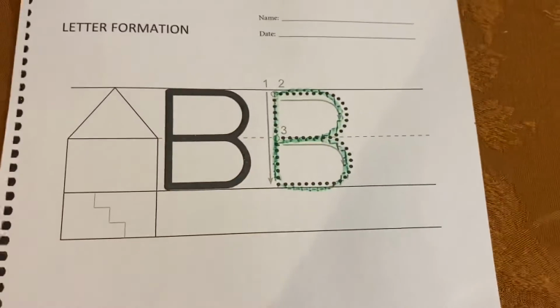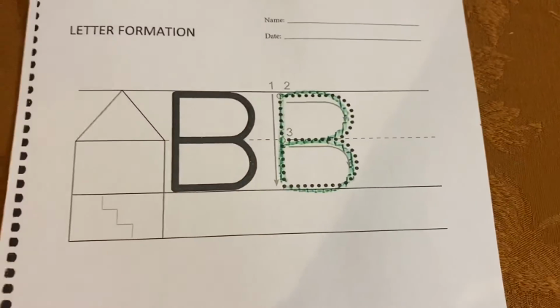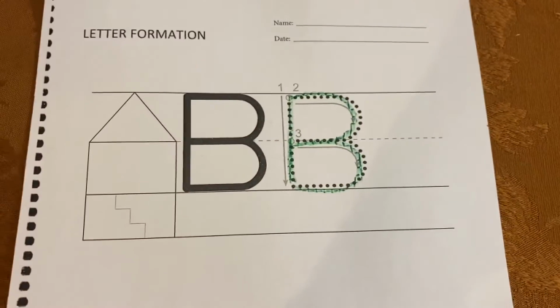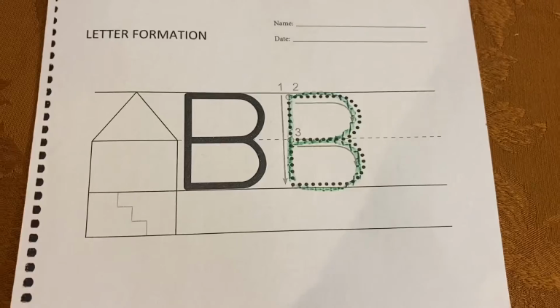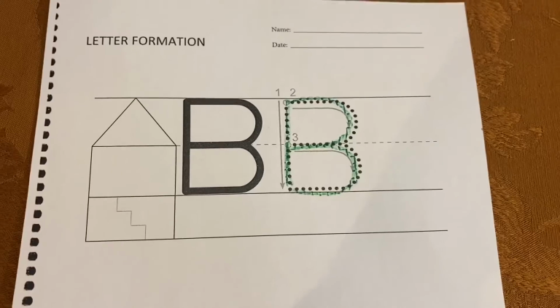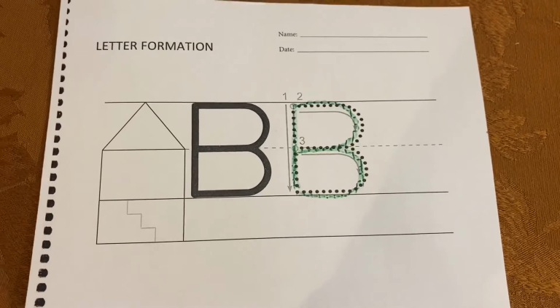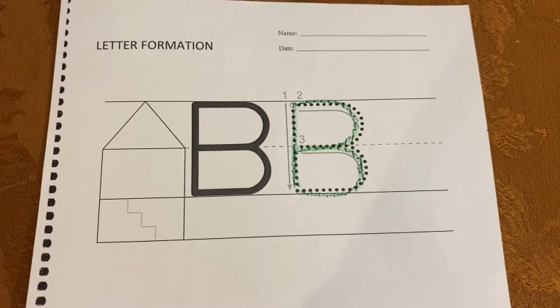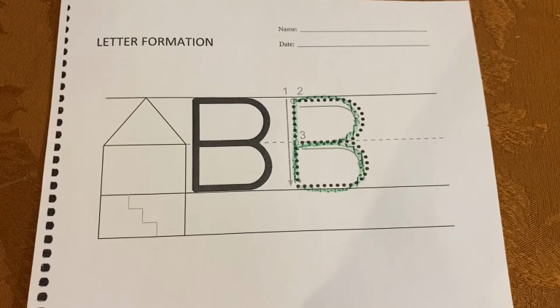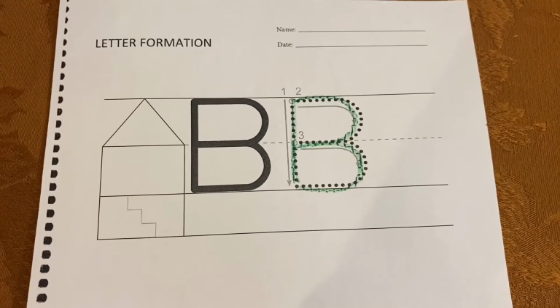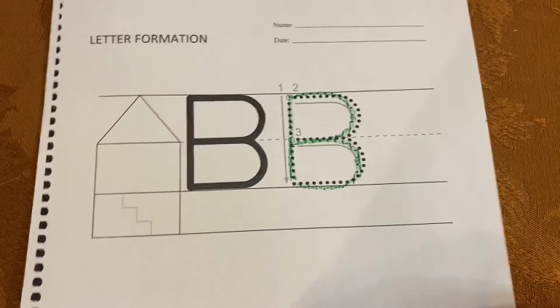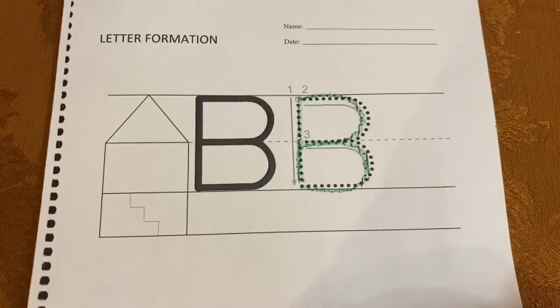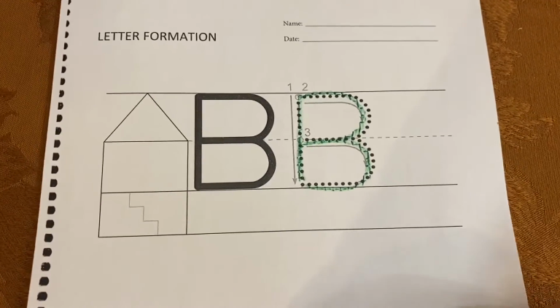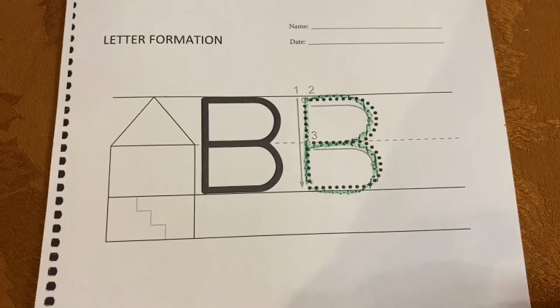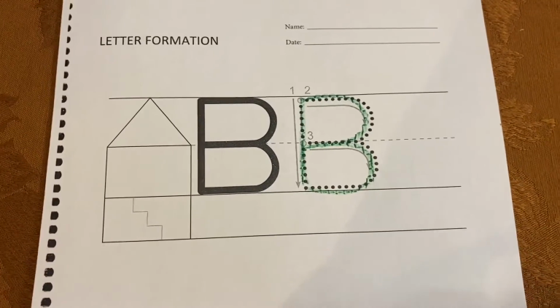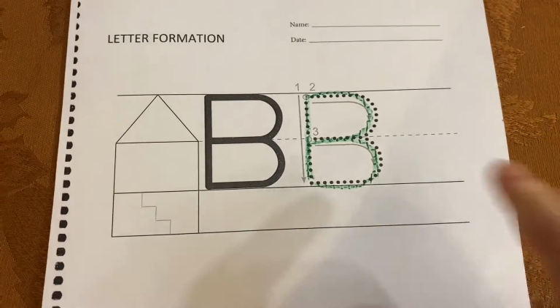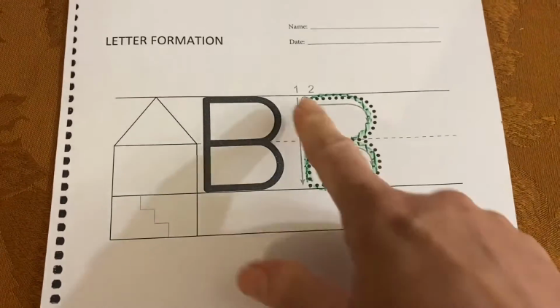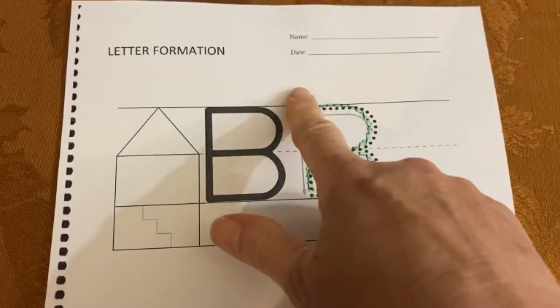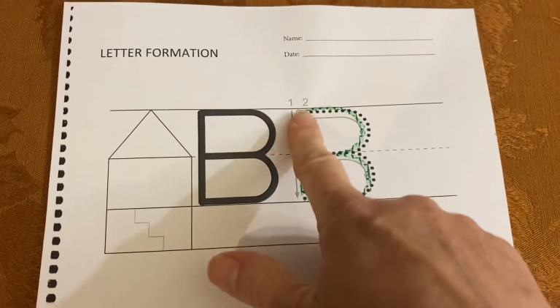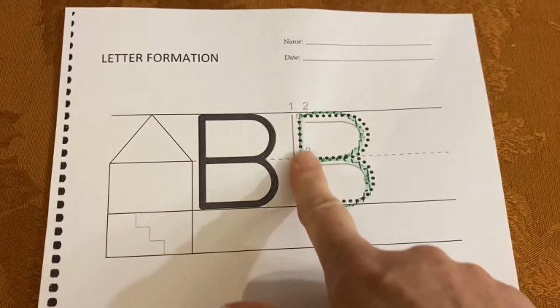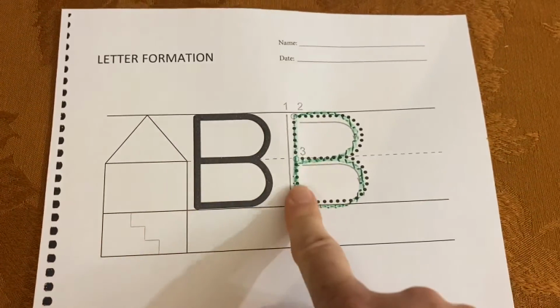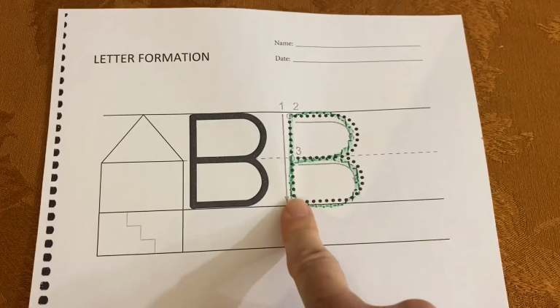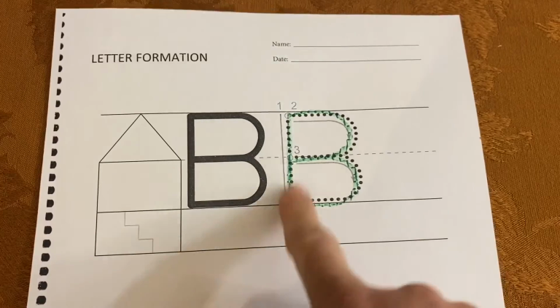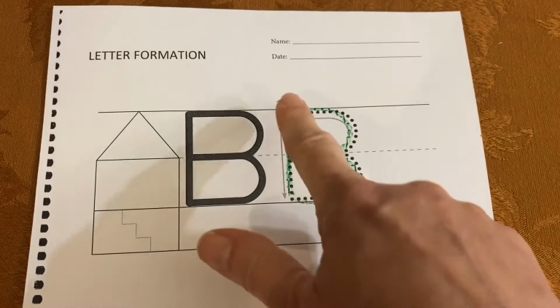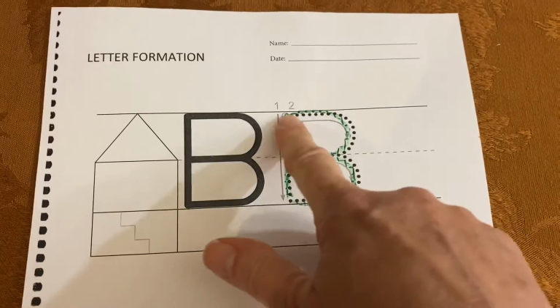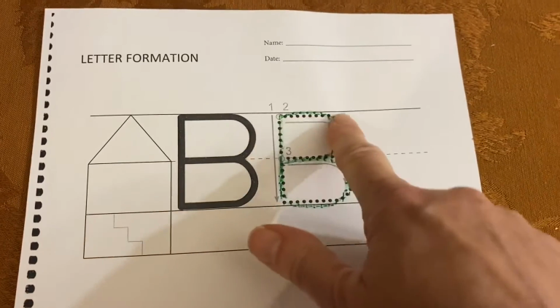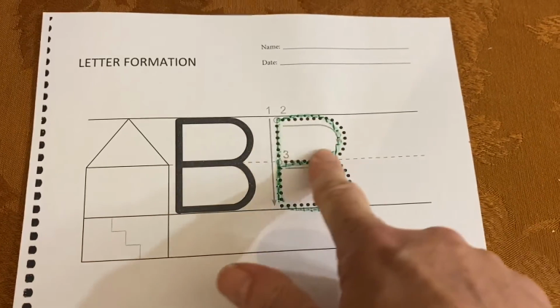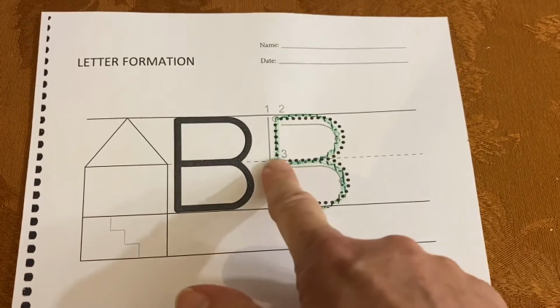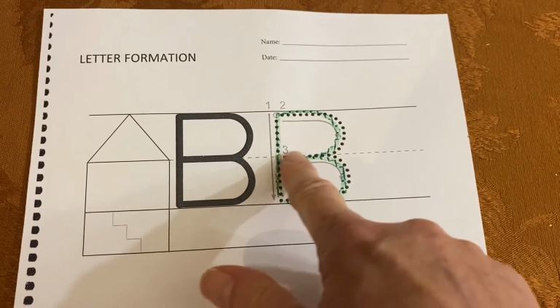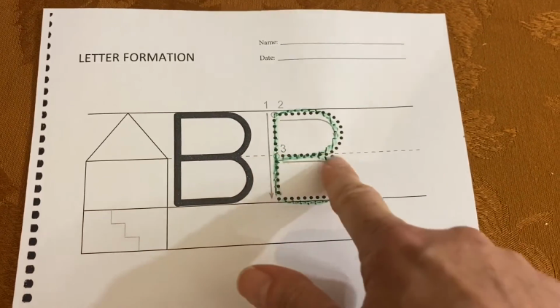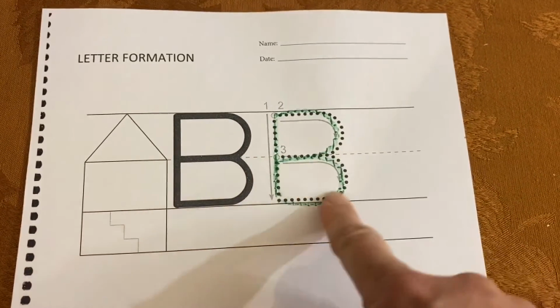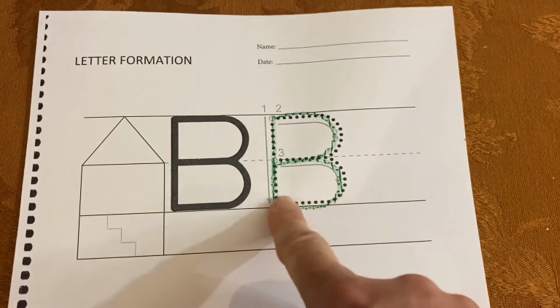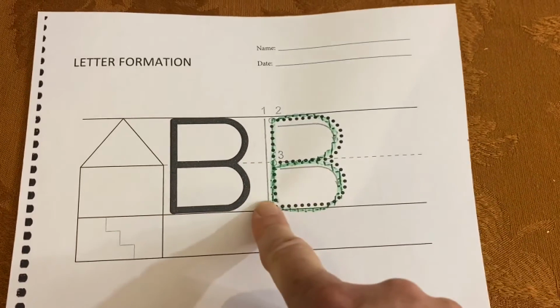That is your uppercase B. Take your tracing finger and trace. Line down, scoop around, scoop around.